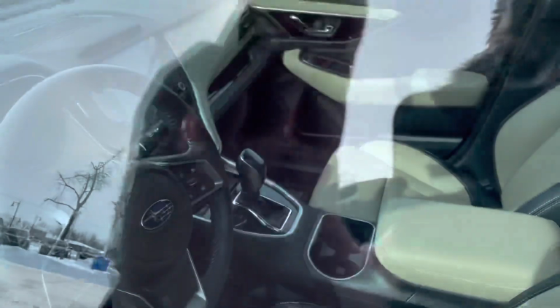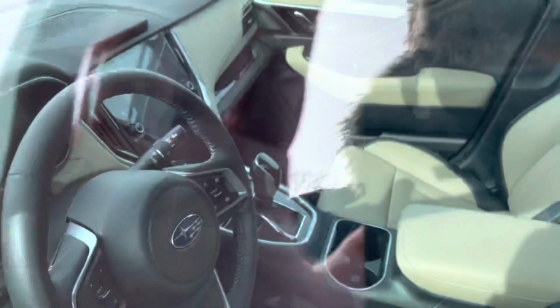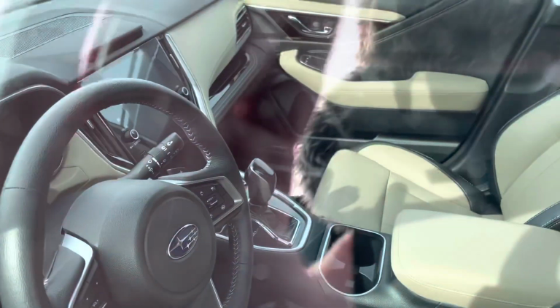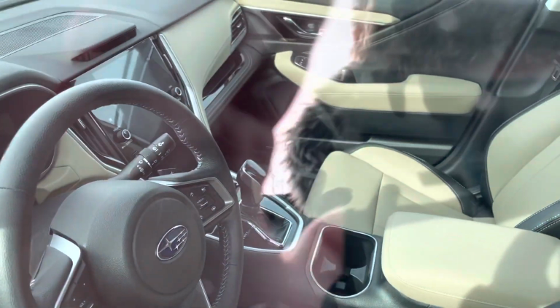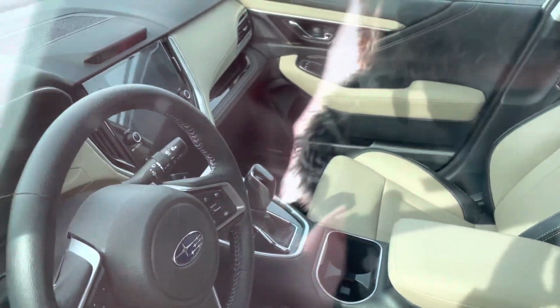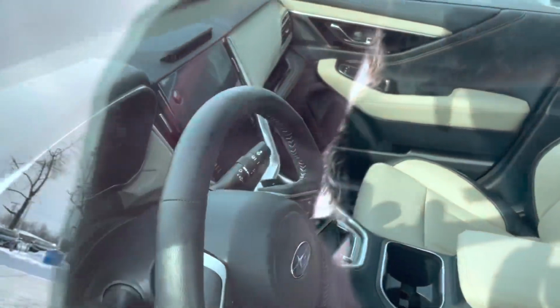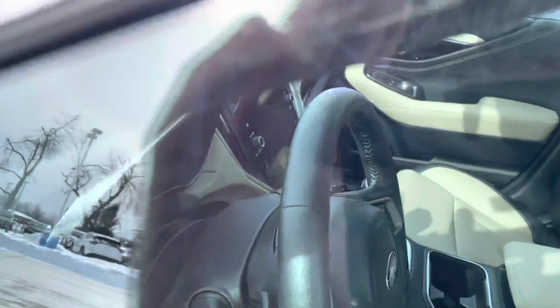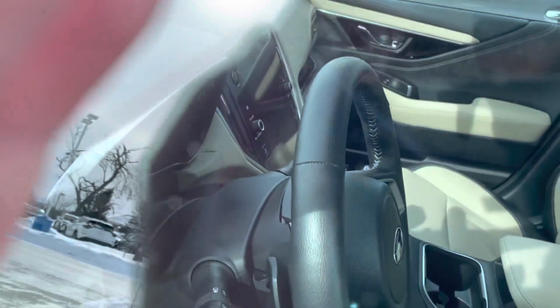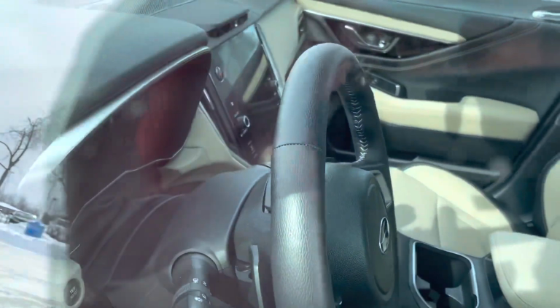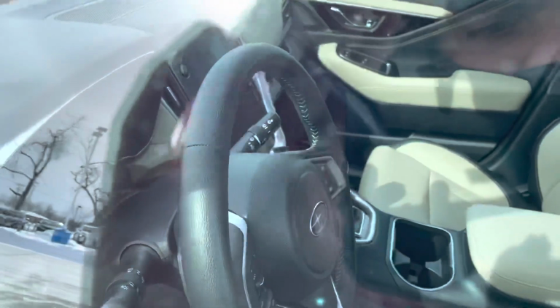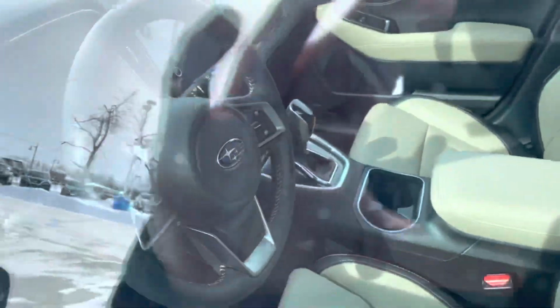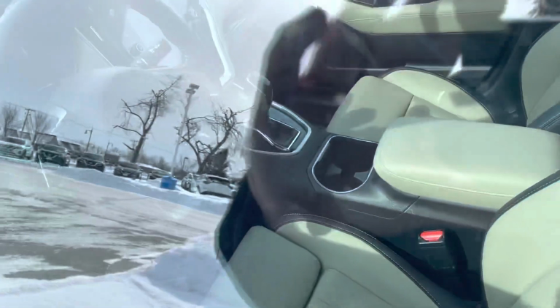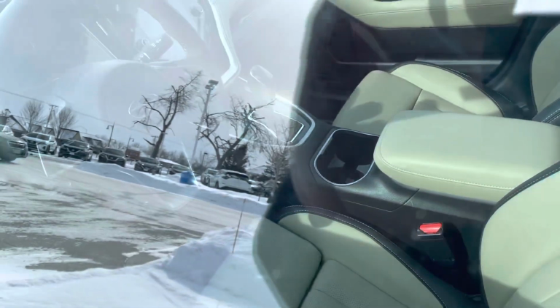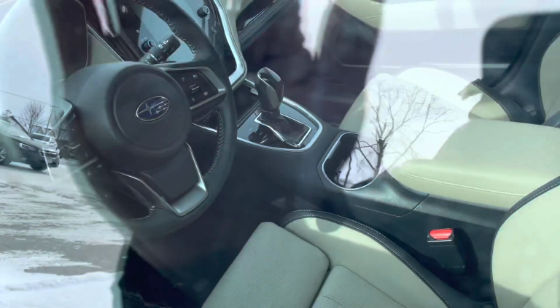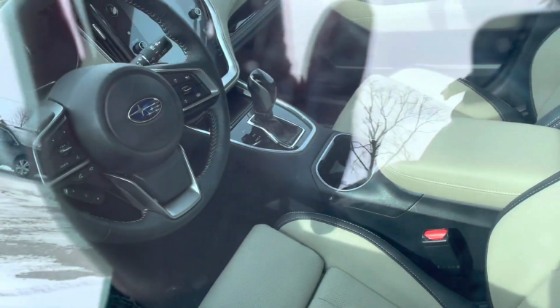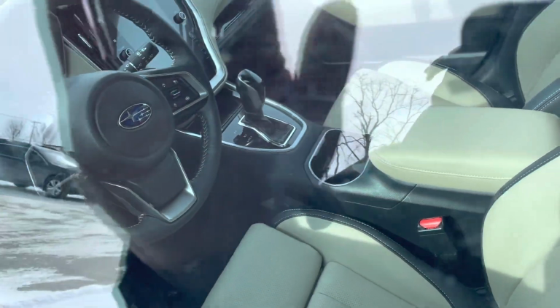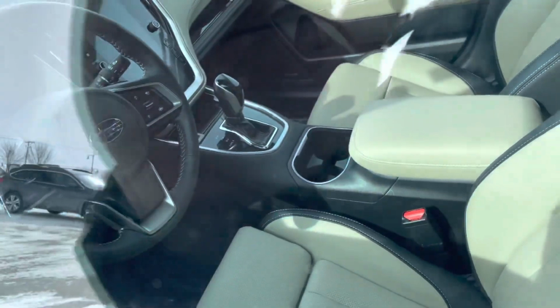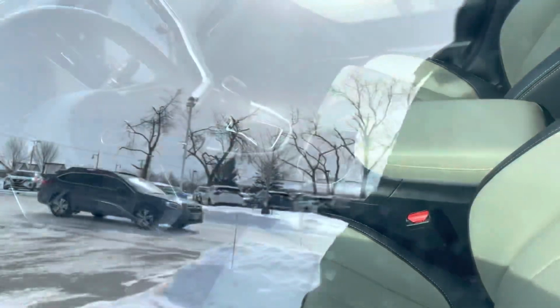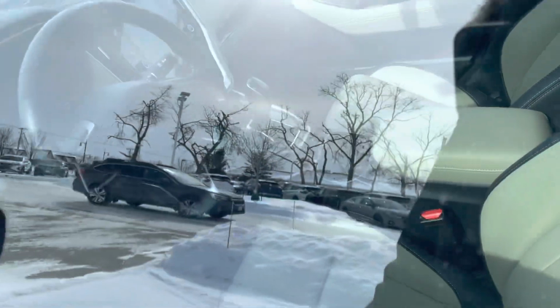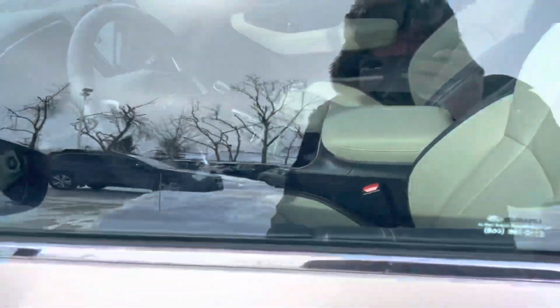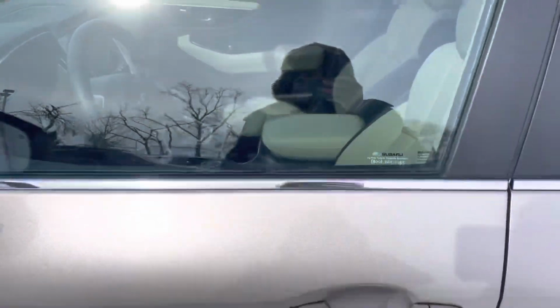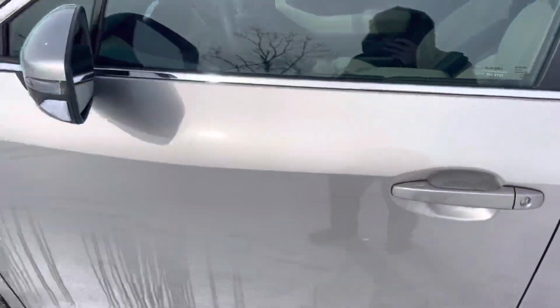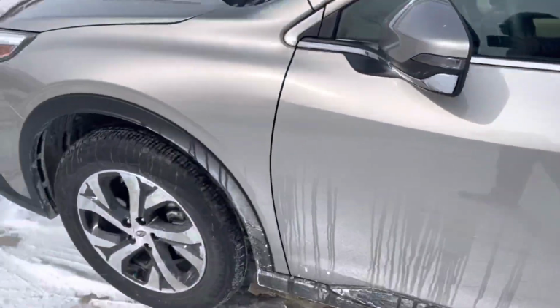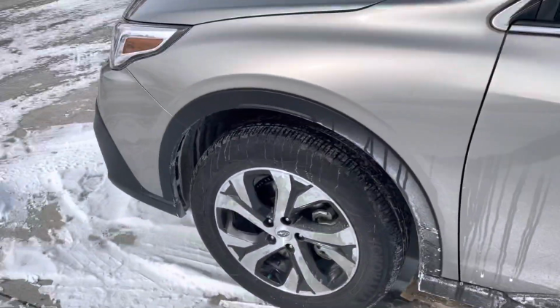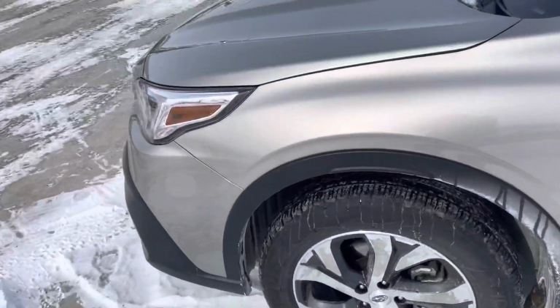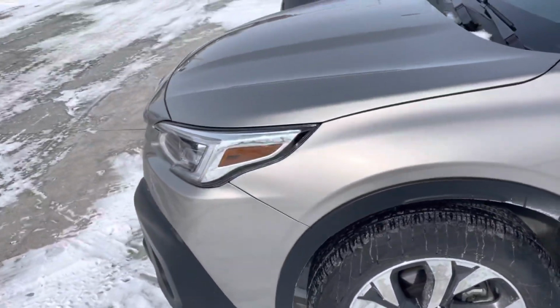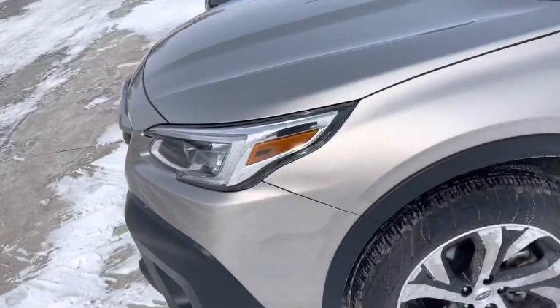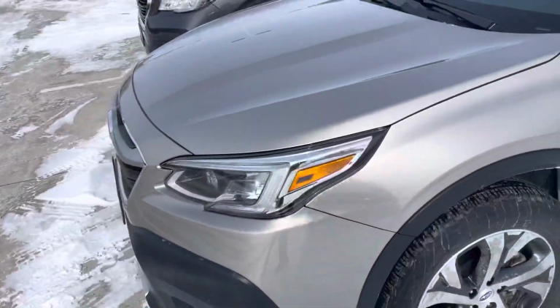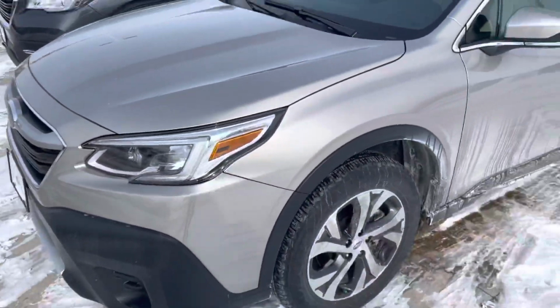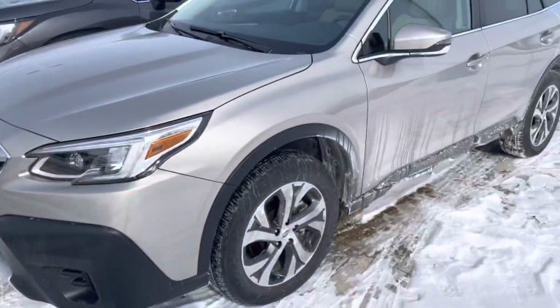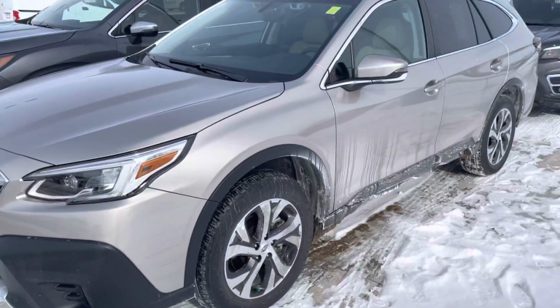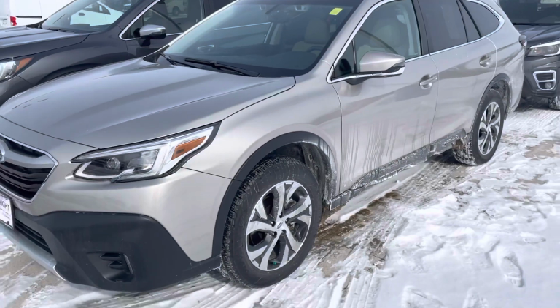The Outback is known for that large touchscreen display in there, if you can see that alright. This will also have a heated steering wheel on there too. But a very, very nice vehicle. Ride quality is superb on the Outback — it's very comfortable.